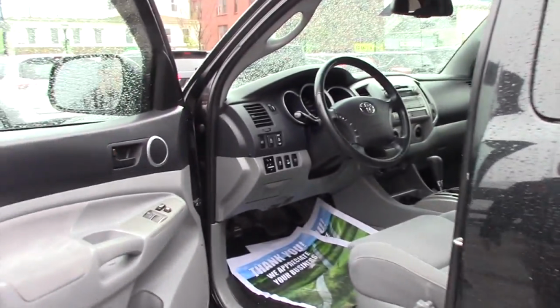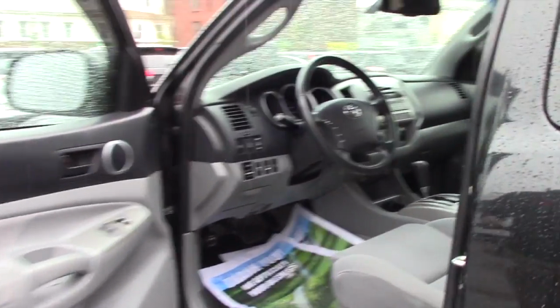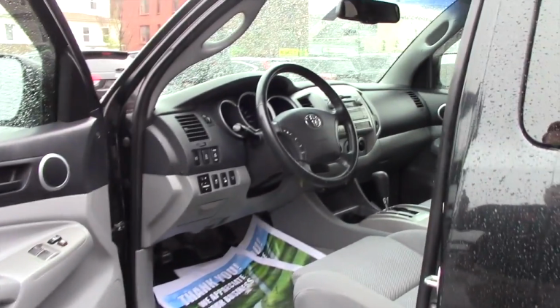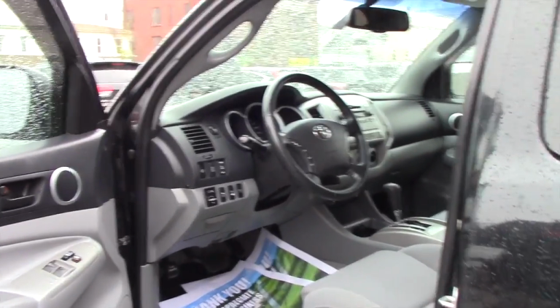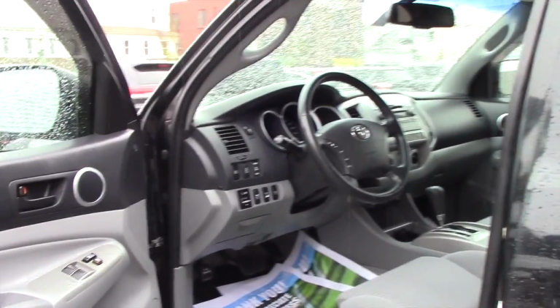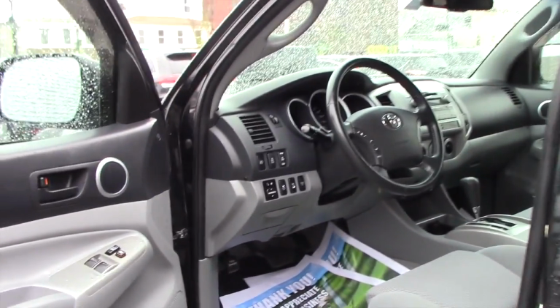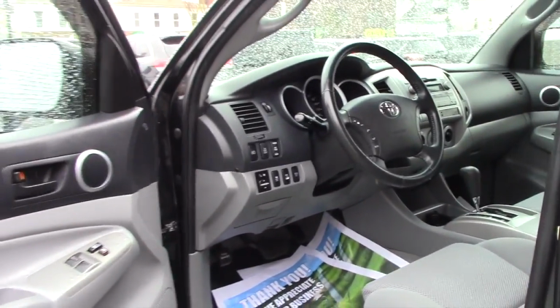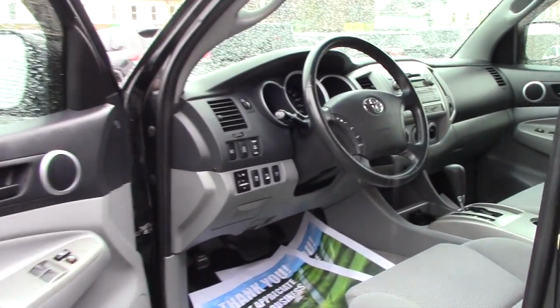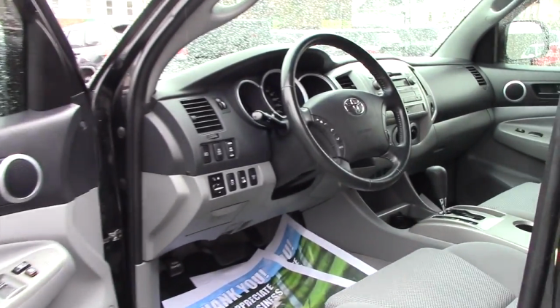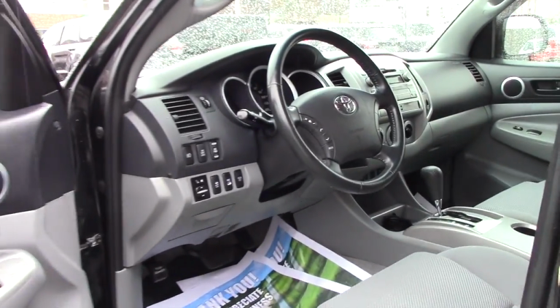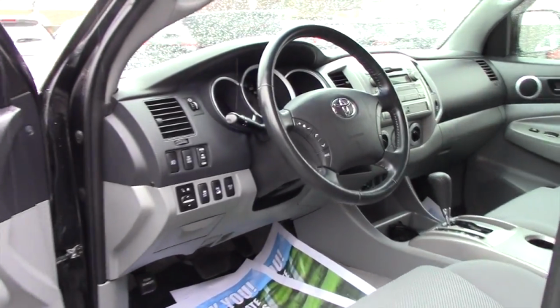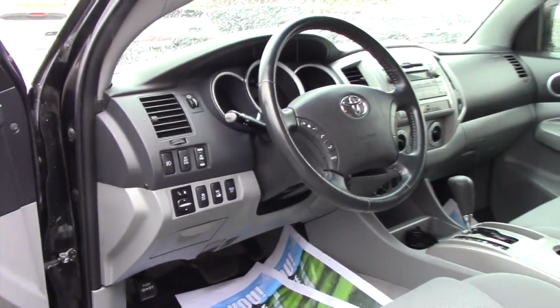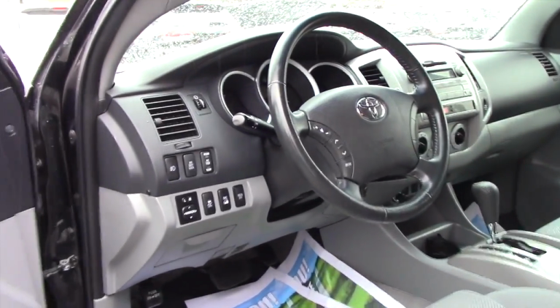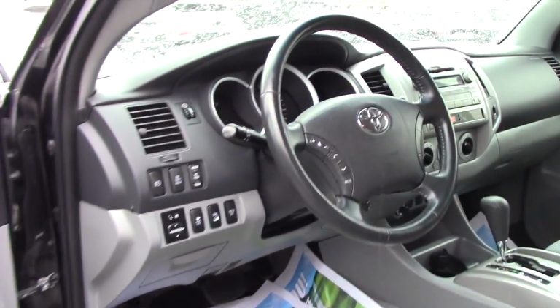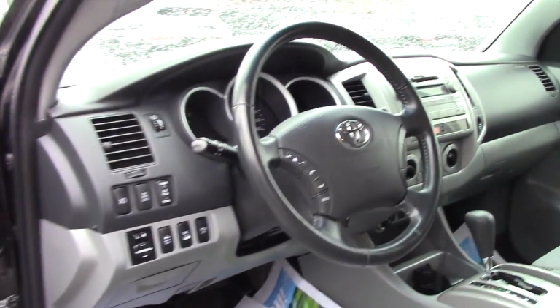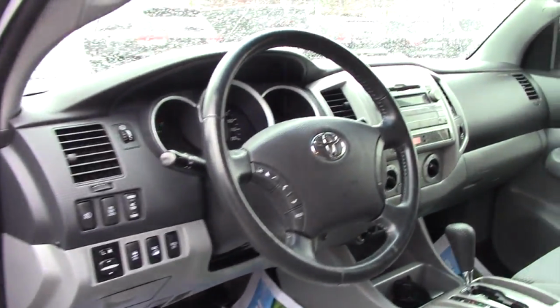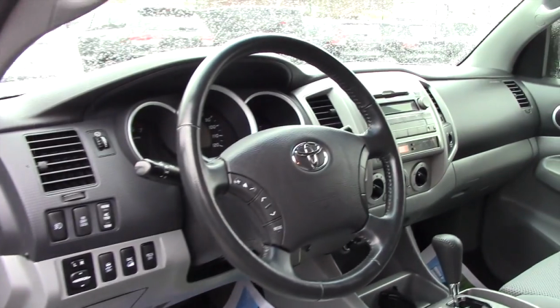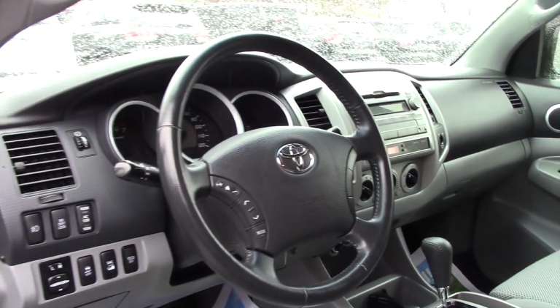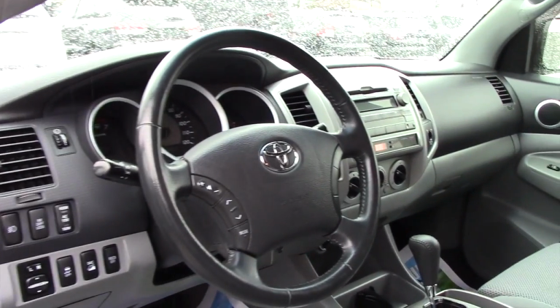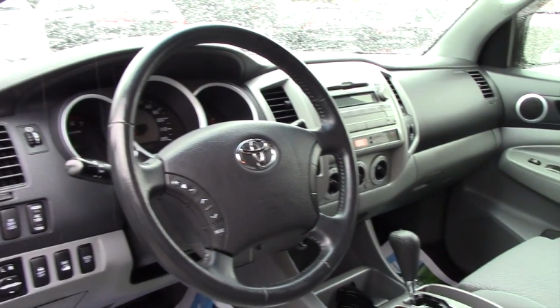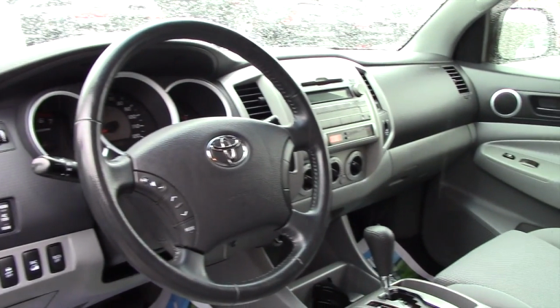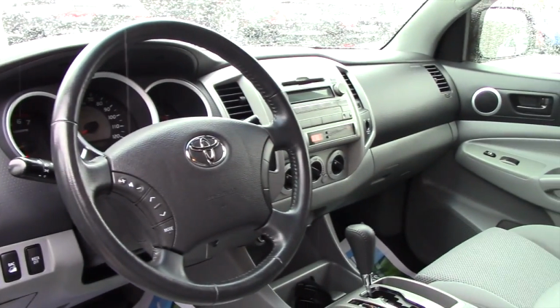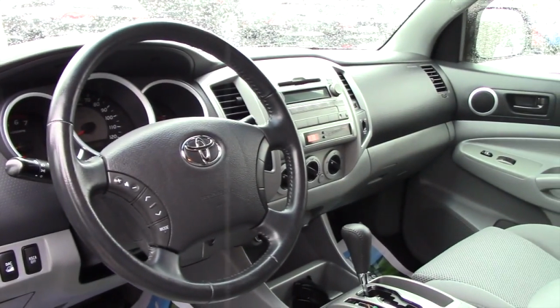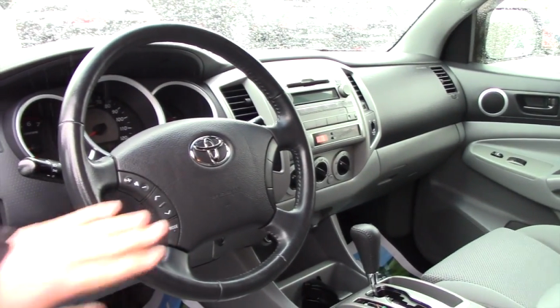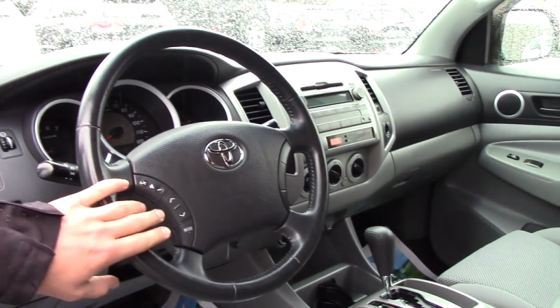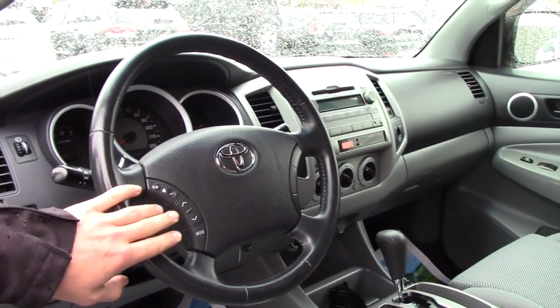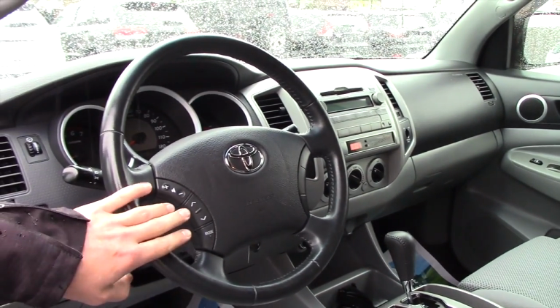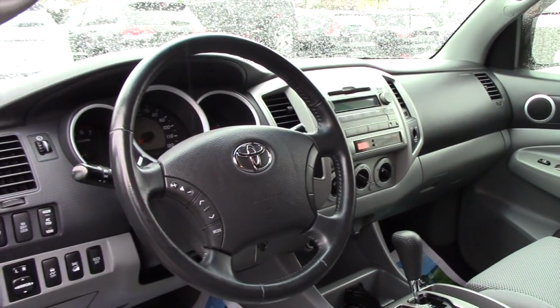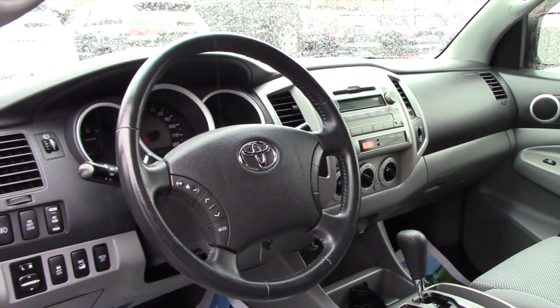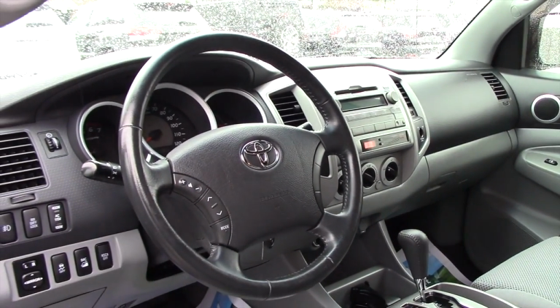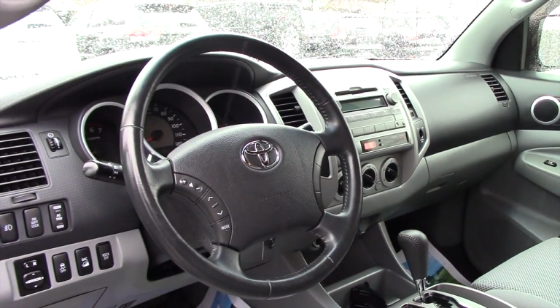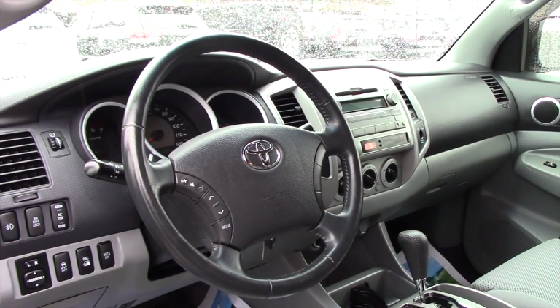You have a downhill assist. You have rear differential lock. You got a lot of buttons here. Being an '09, you also get the radio controls and cruise control.